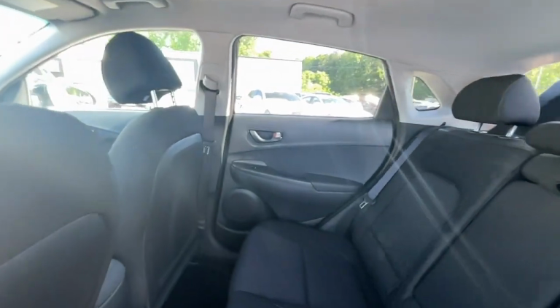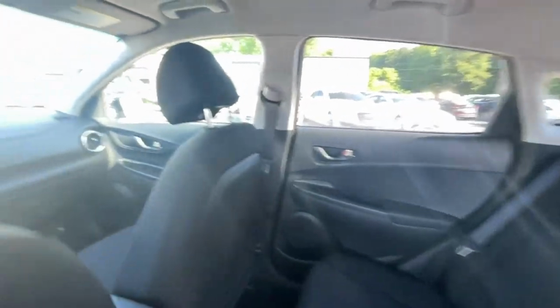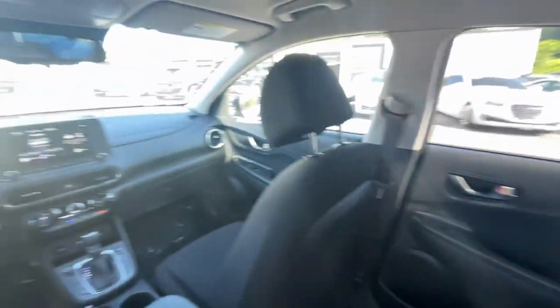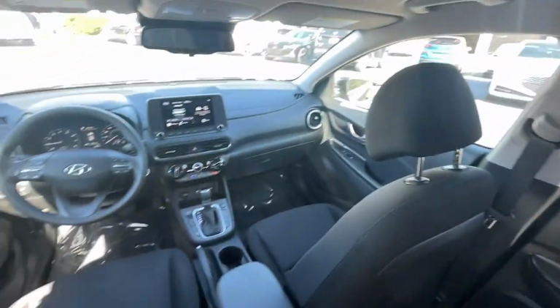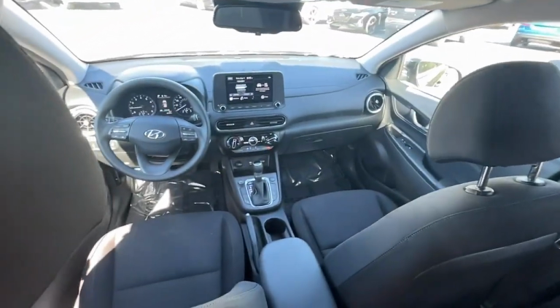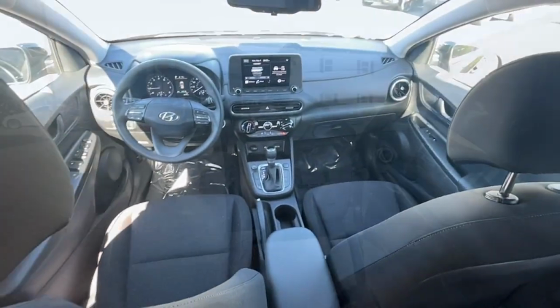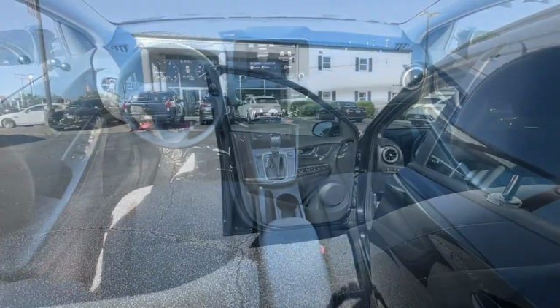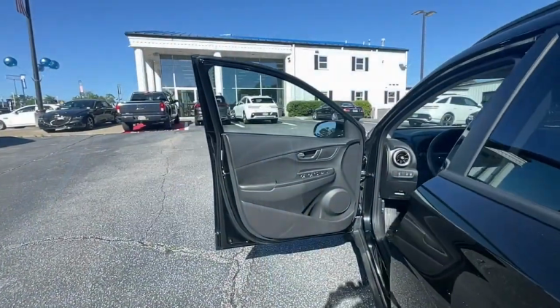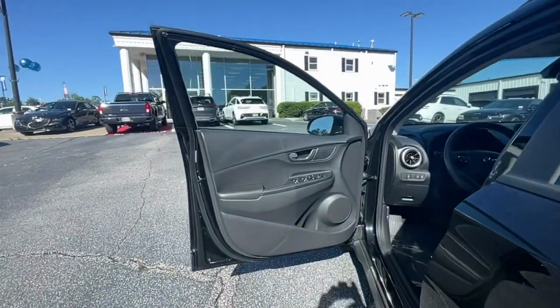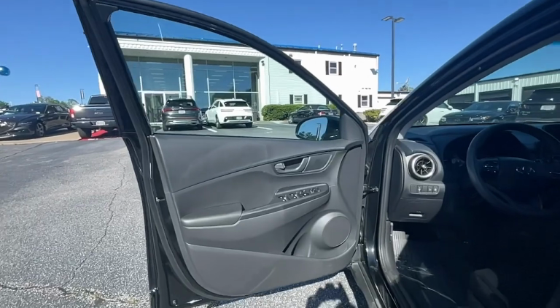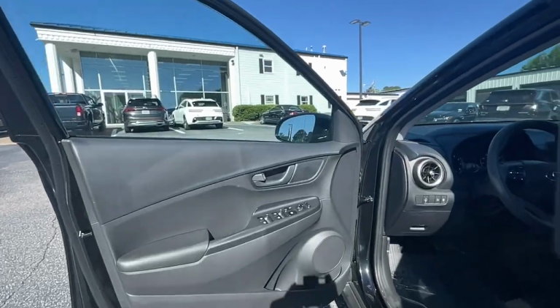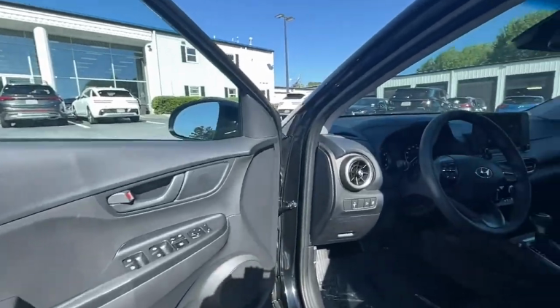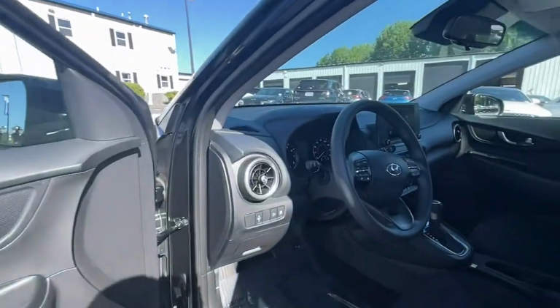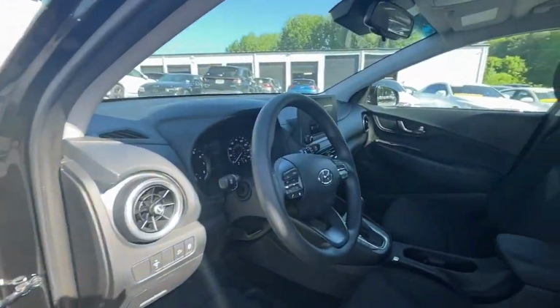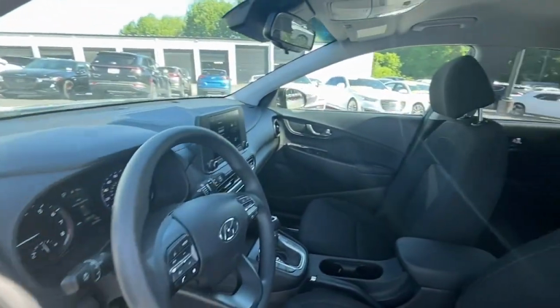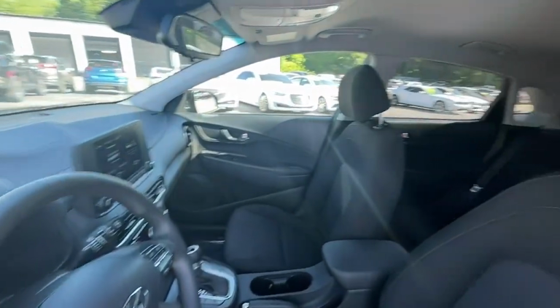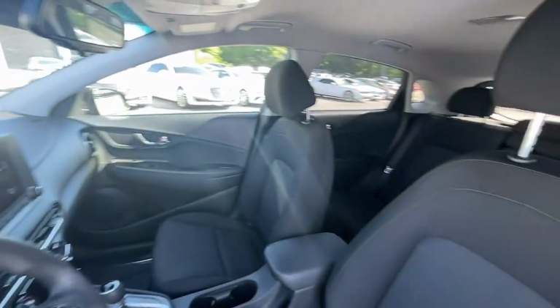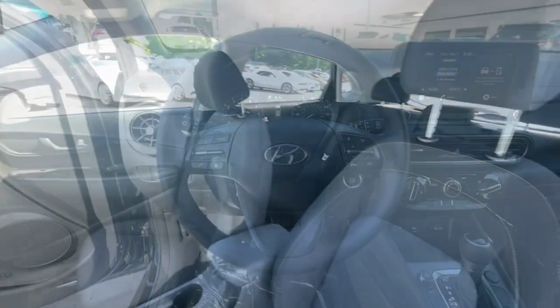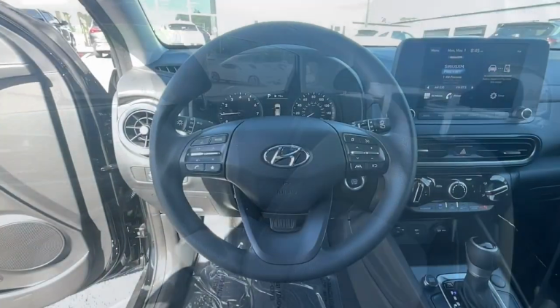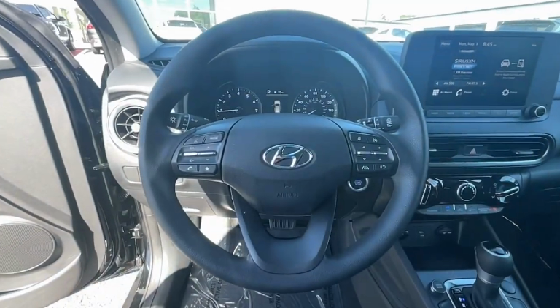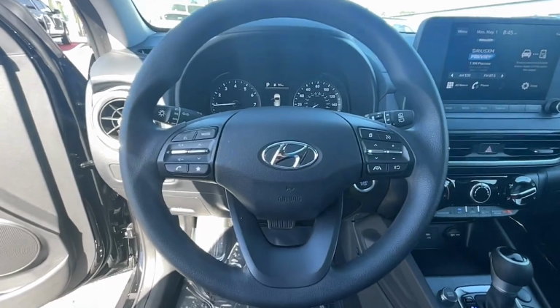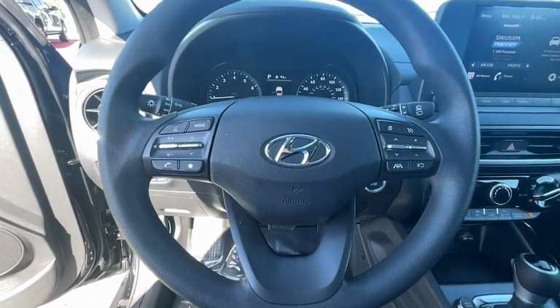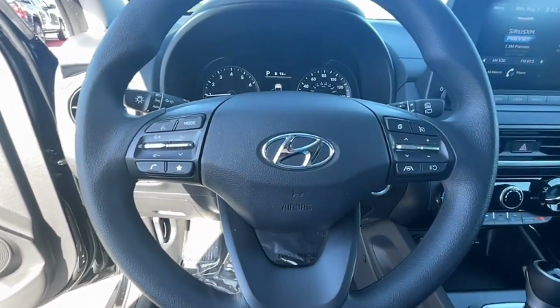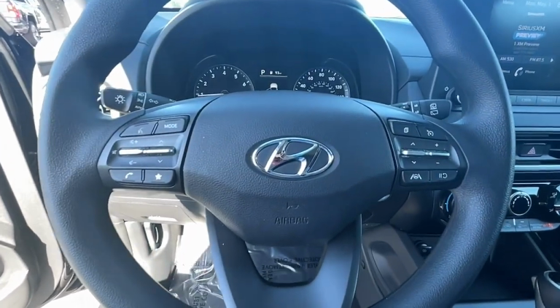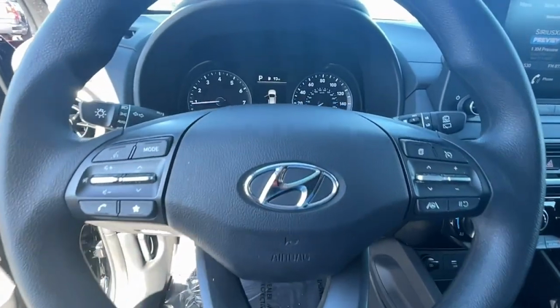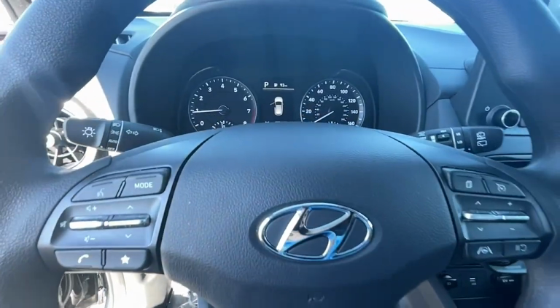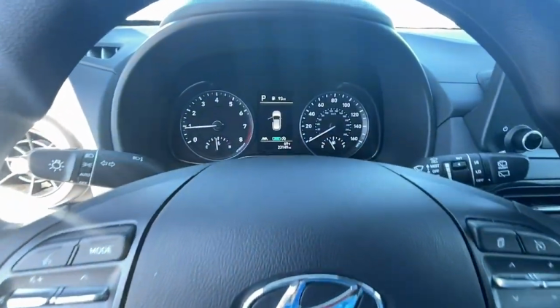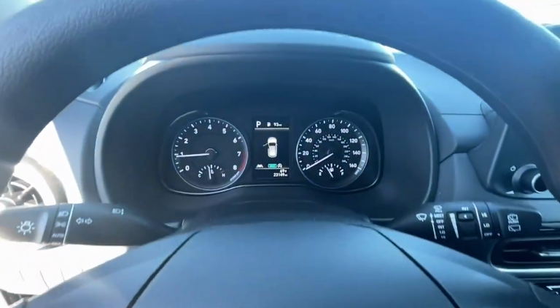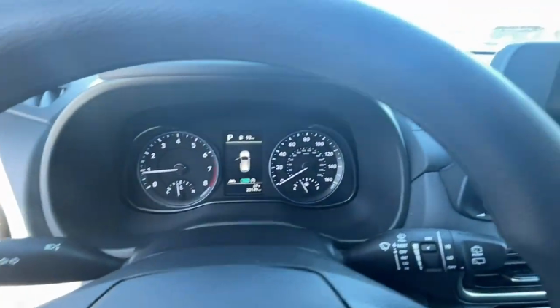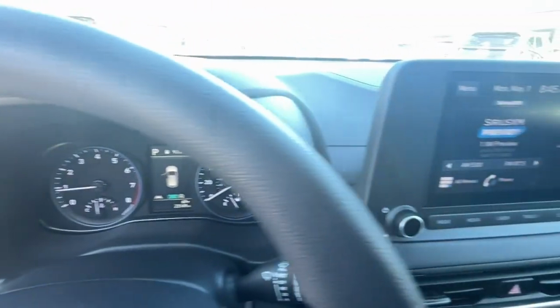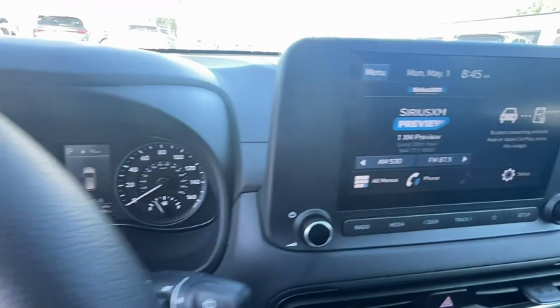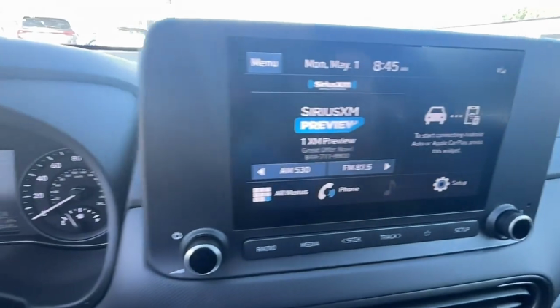Apple CarPlay and/or Android Auto, Keyless Entry, Heated Mirrors, Satellite Radio, Steering Wheel Audio Controls, Electronic Stability Control, Aluminum Wheels, Alarm, Rear Spoiler, Intermittent Wipers.